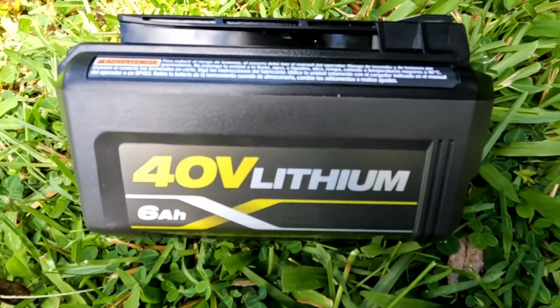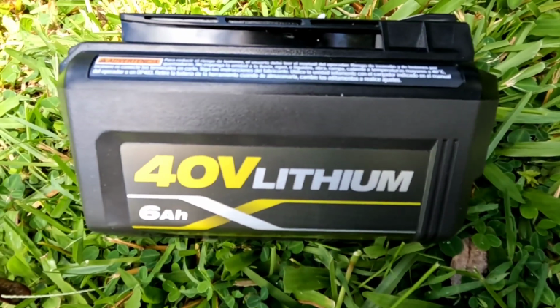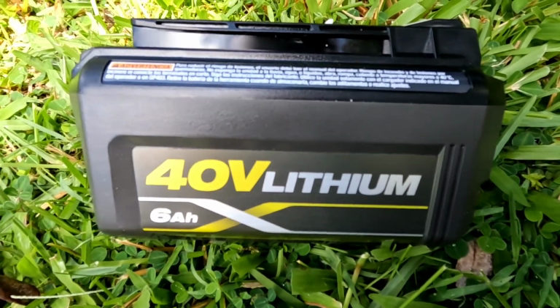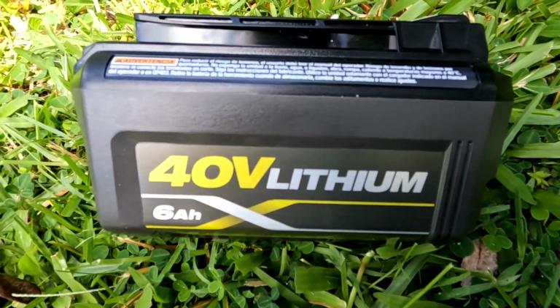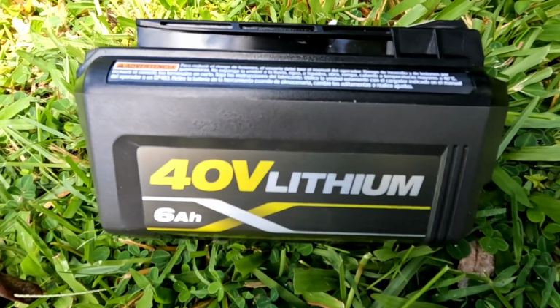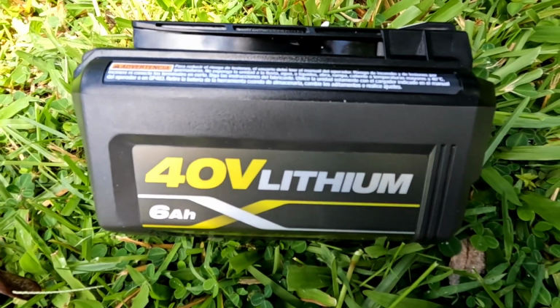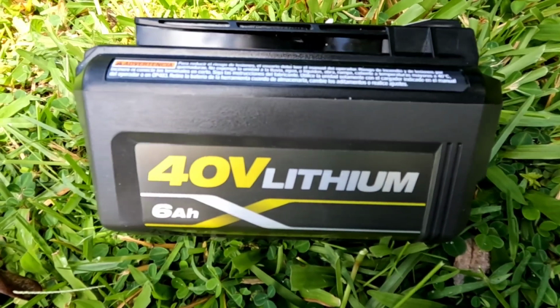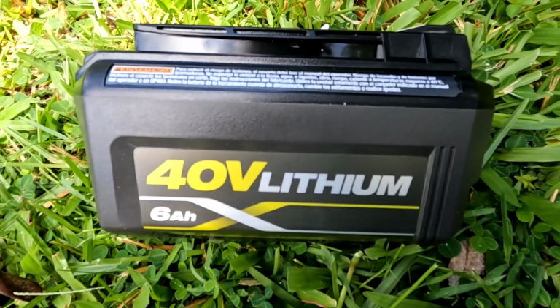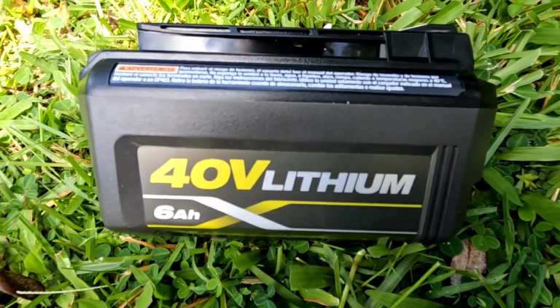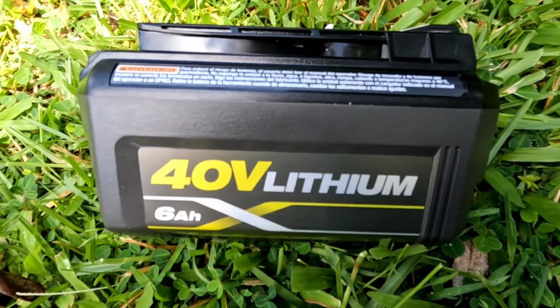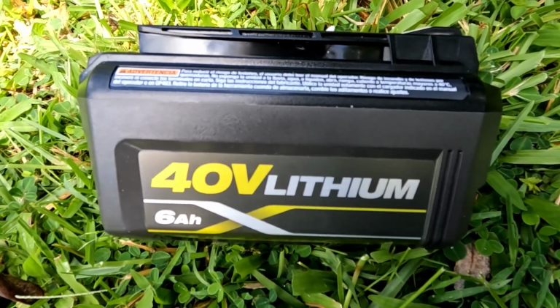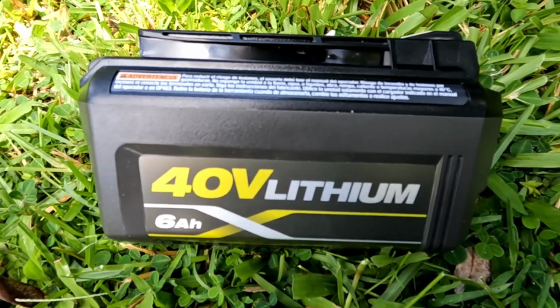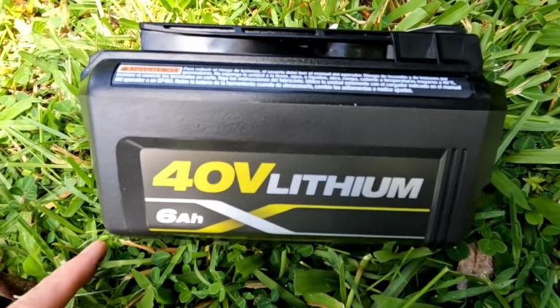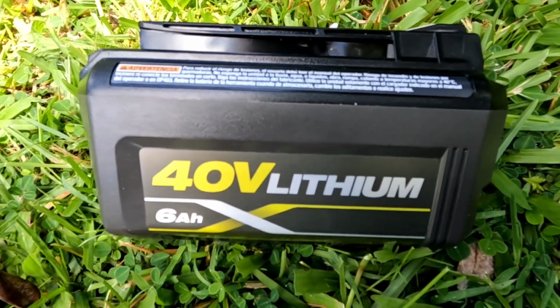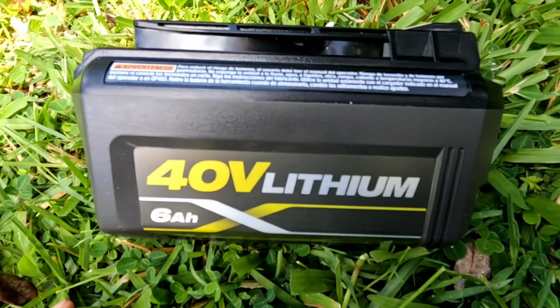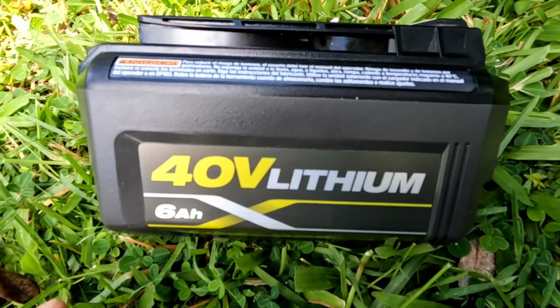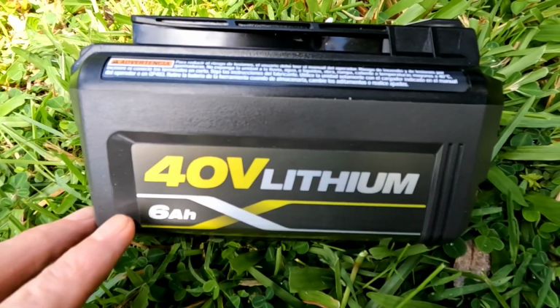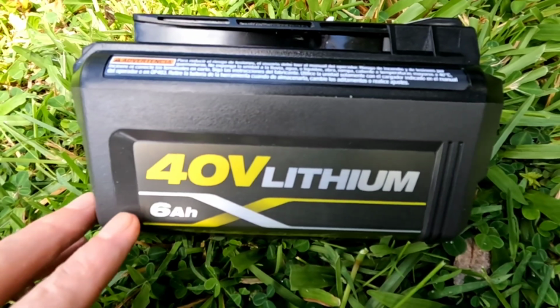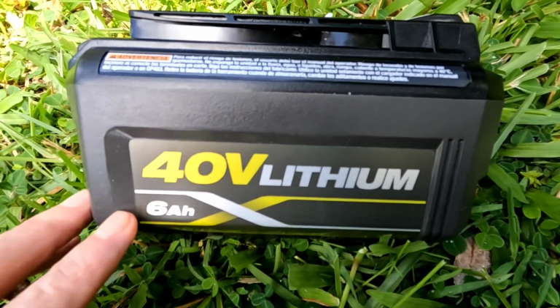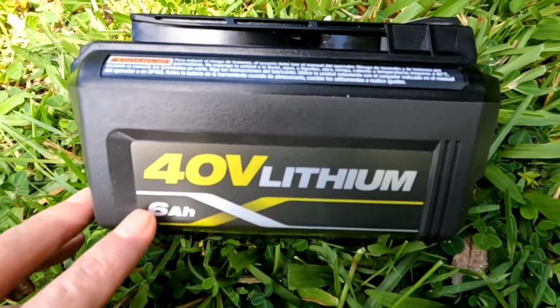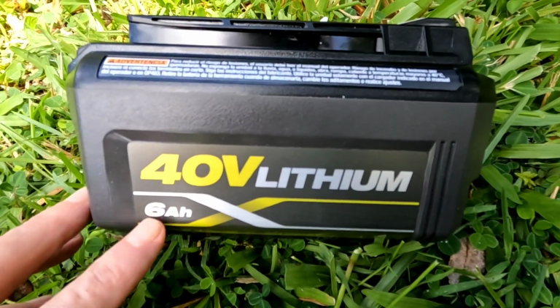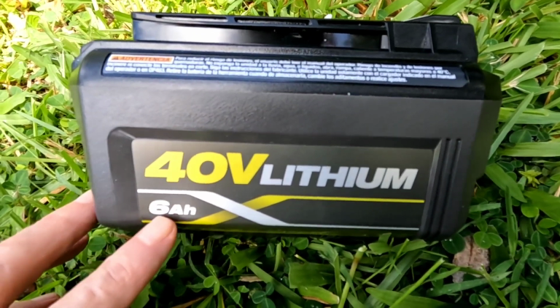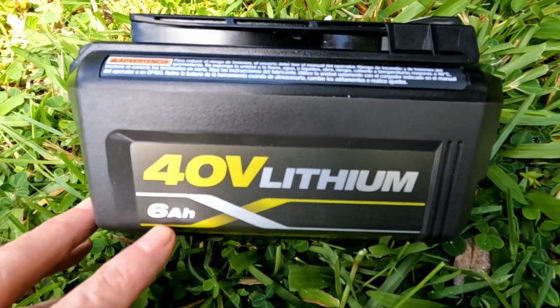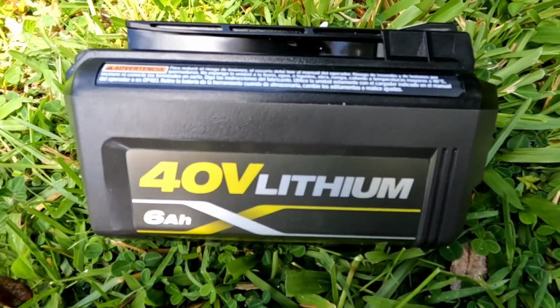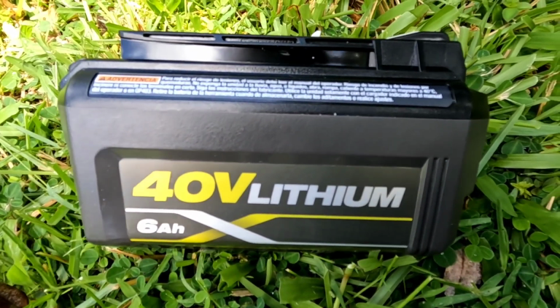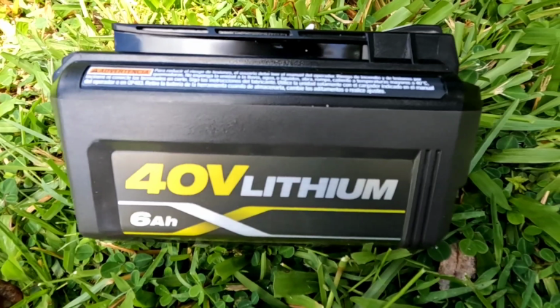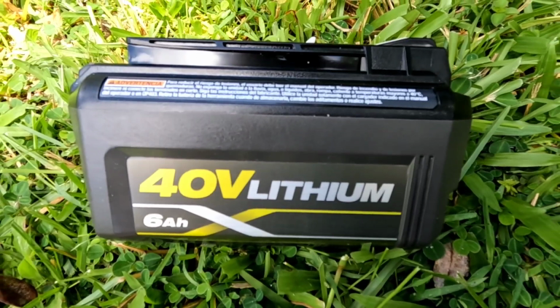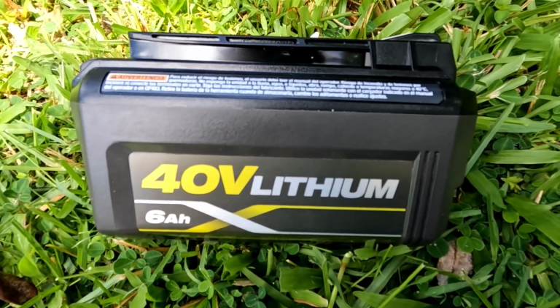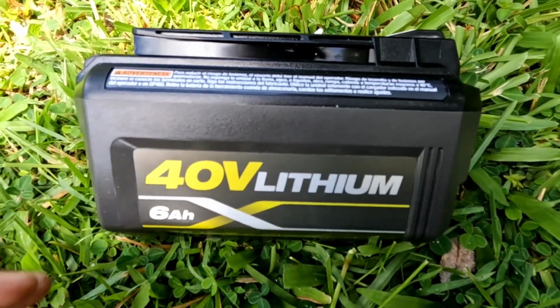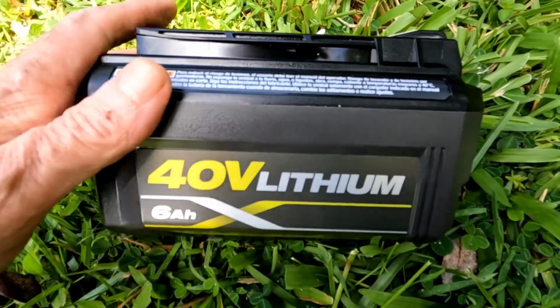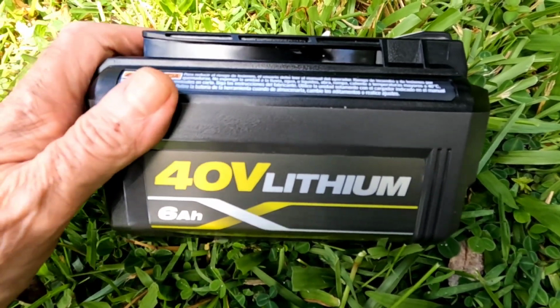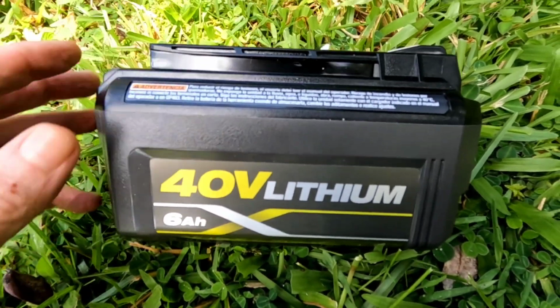We've reviewed a lot of bigger lithium batteries out here. This is the smallest one I've got, and a lot of you might be saying — well, what can you do with six amp hours? As it turns out, you can do a lot with one of these.